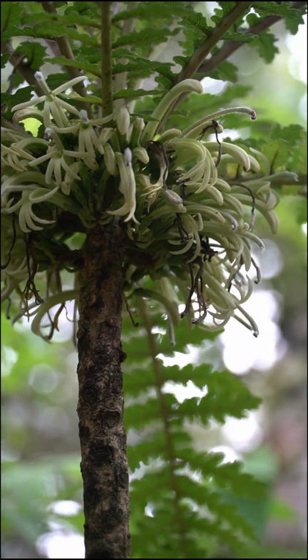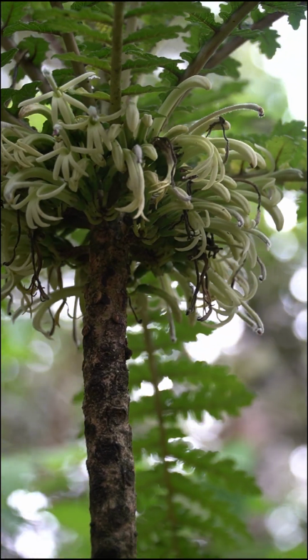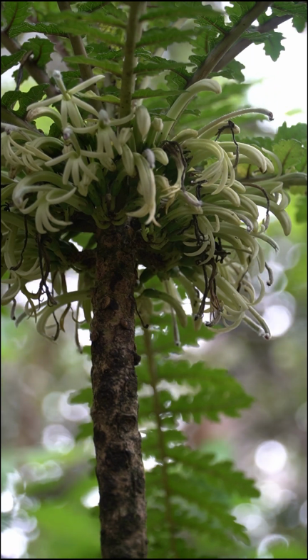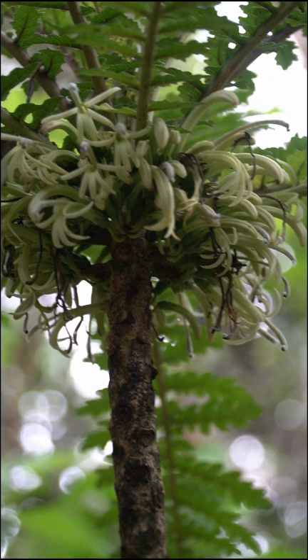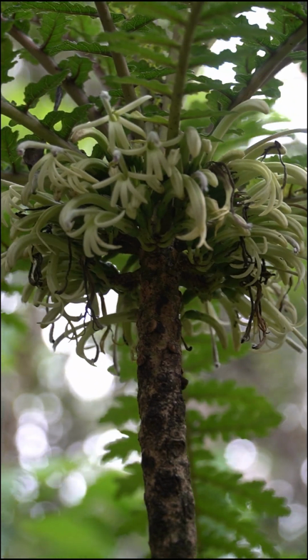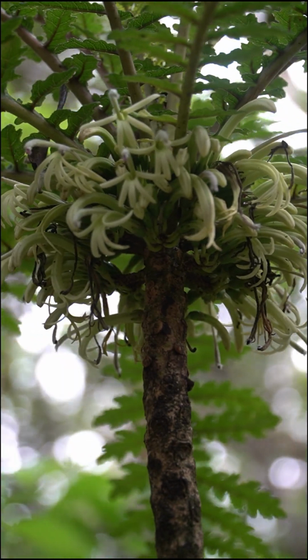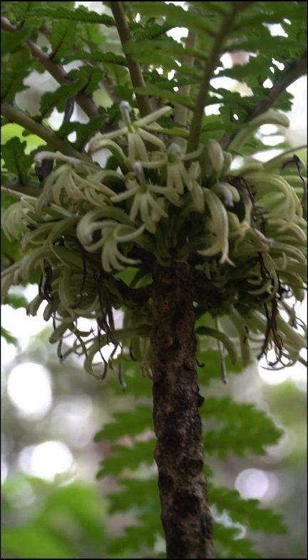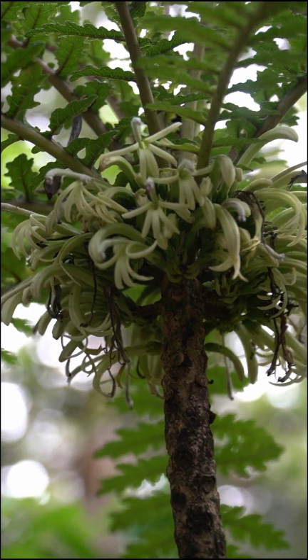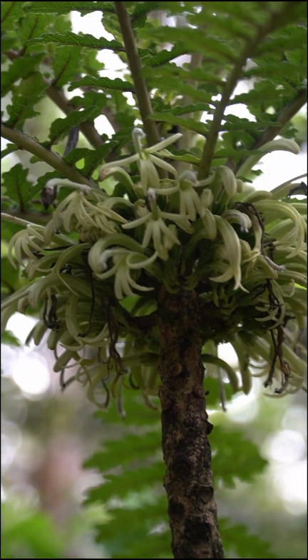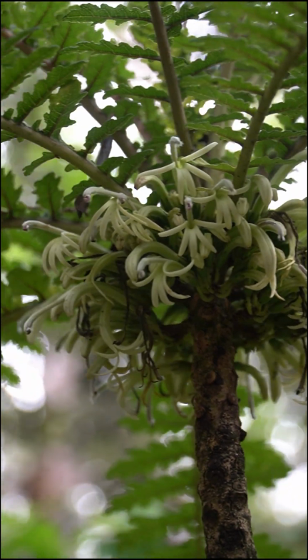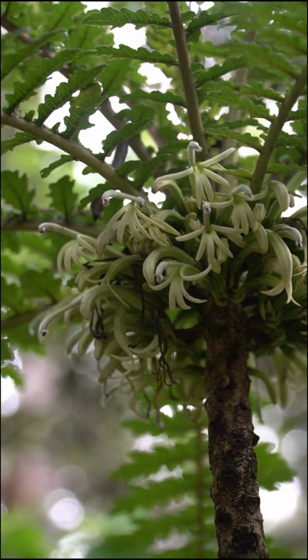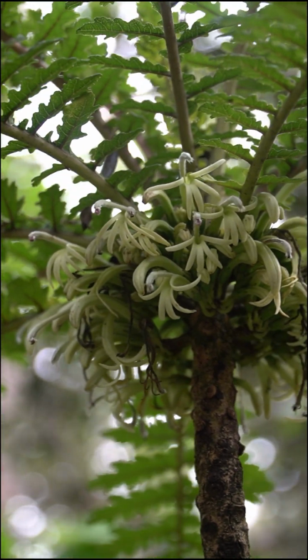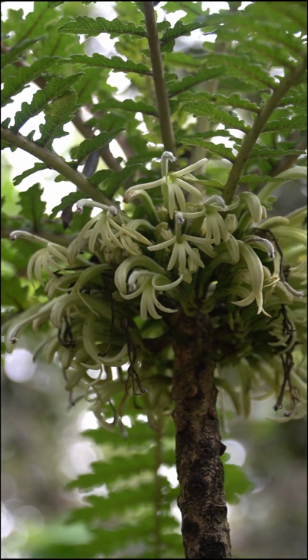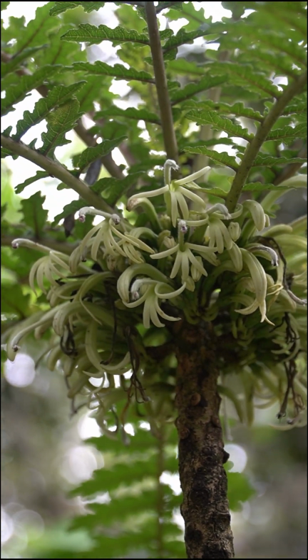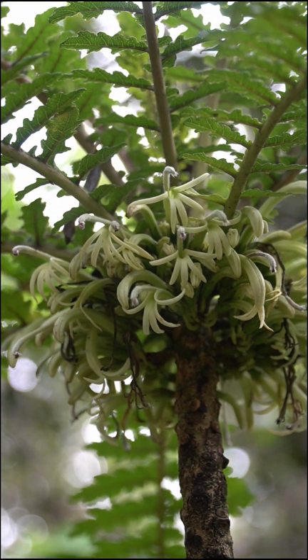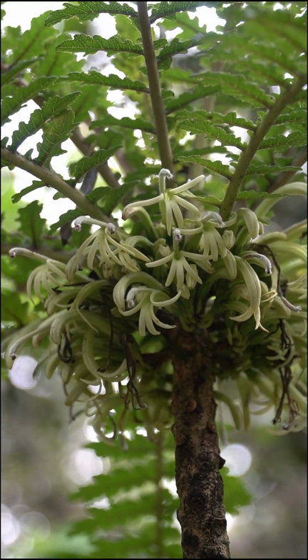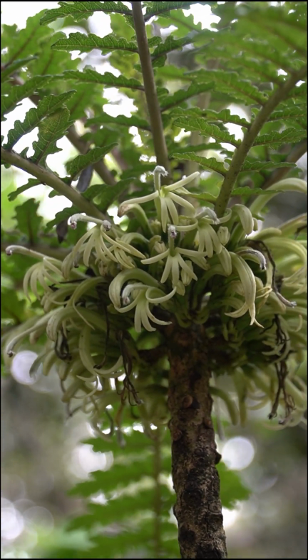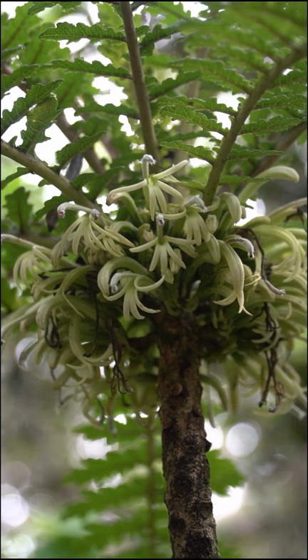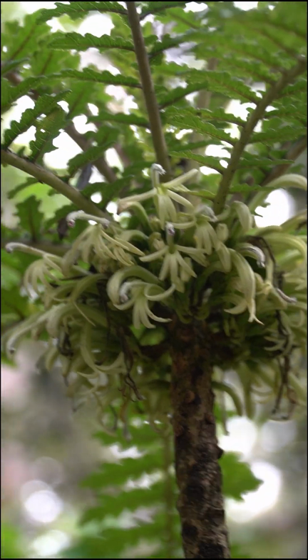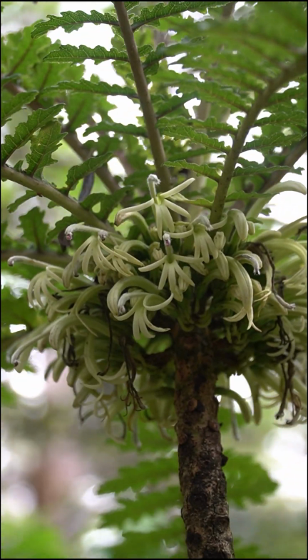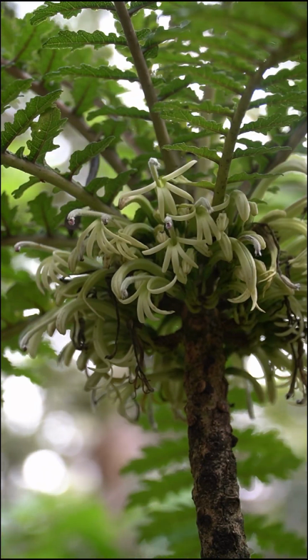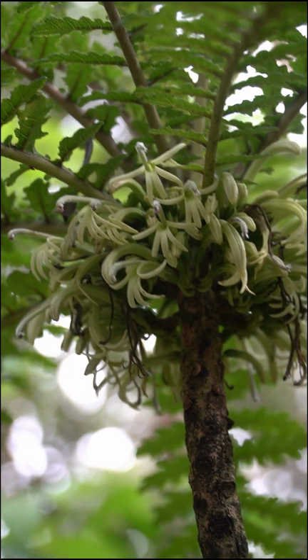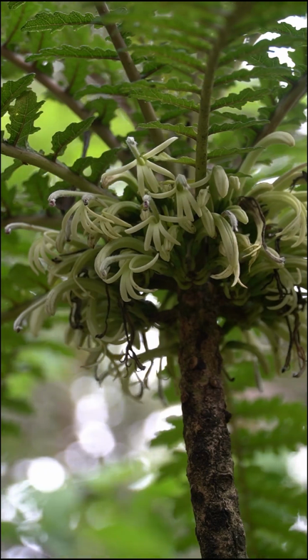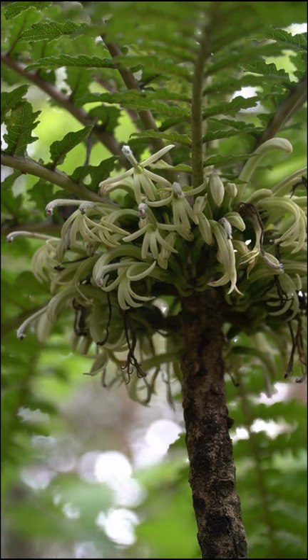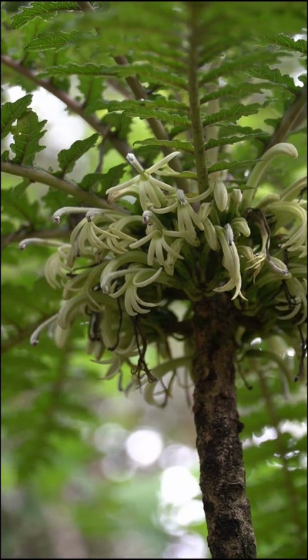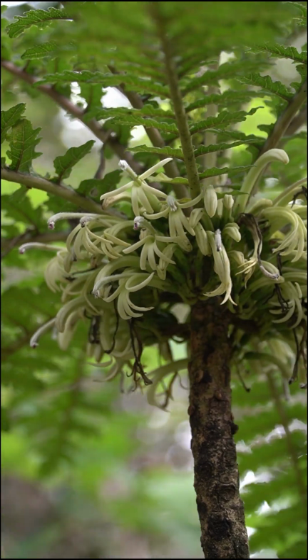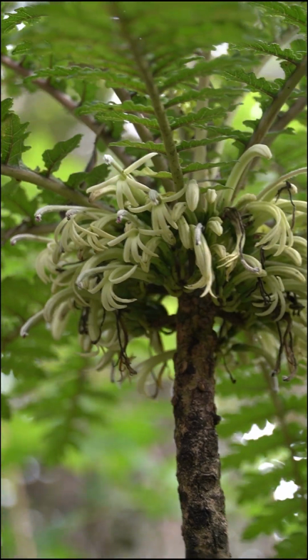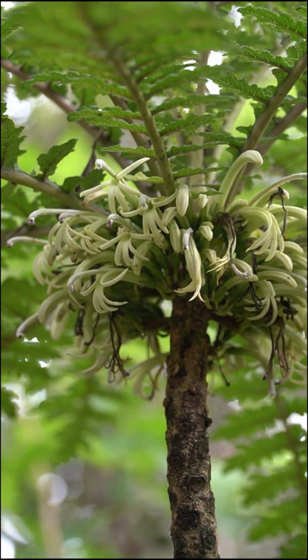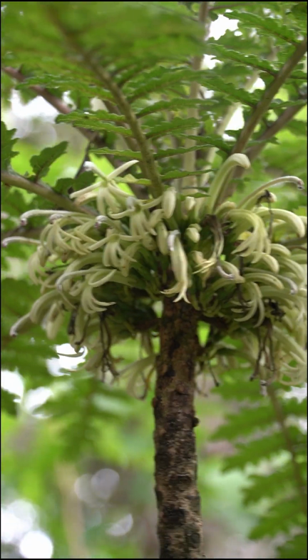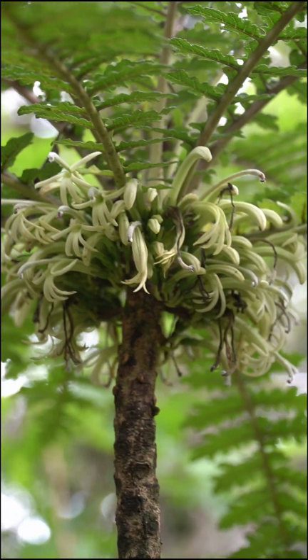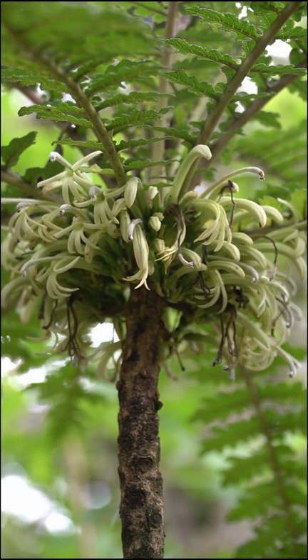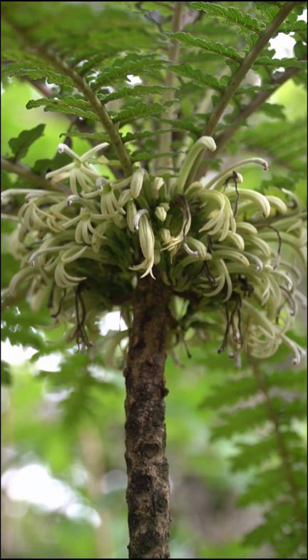Given its incredibly narrow range, and the fact that only a handful of wild individuals remain, Cyanea shipmannii is listed as a critically endangered species.